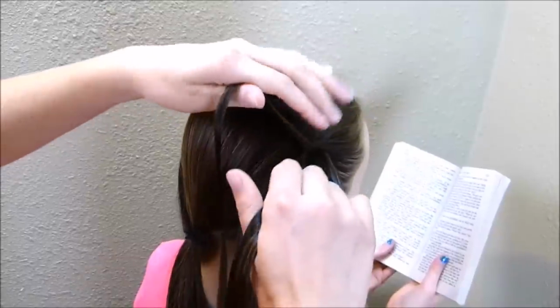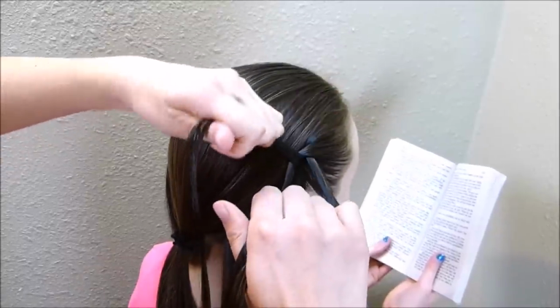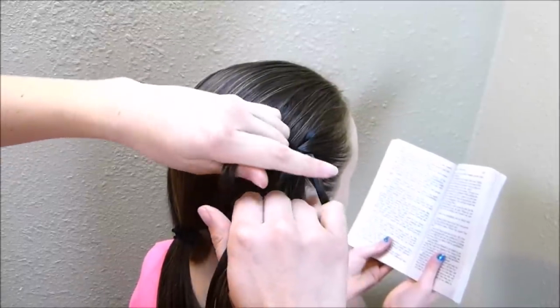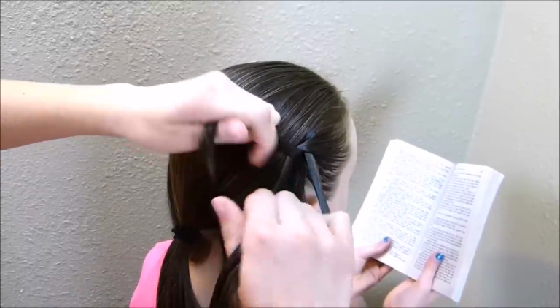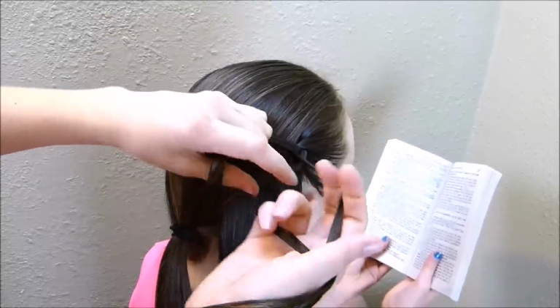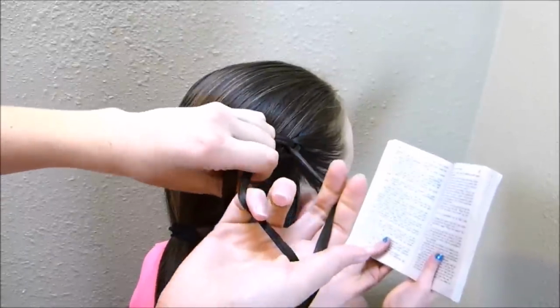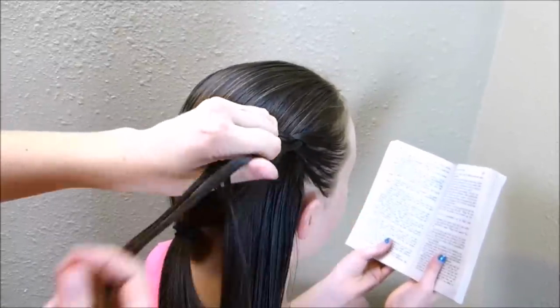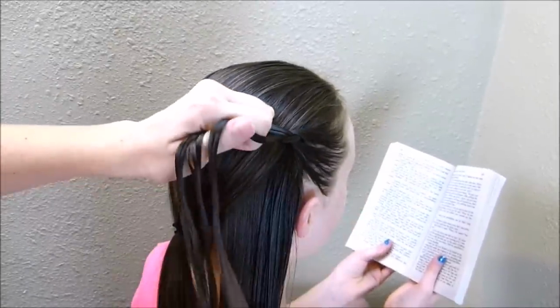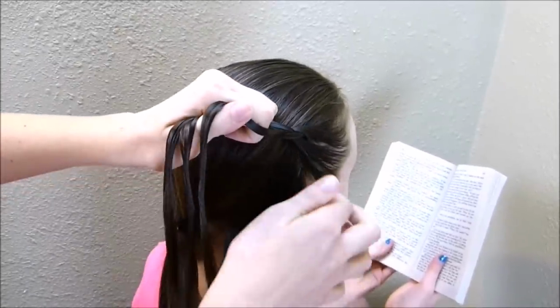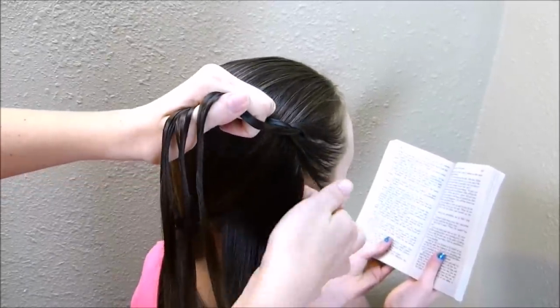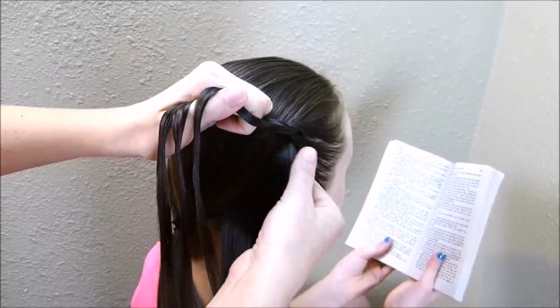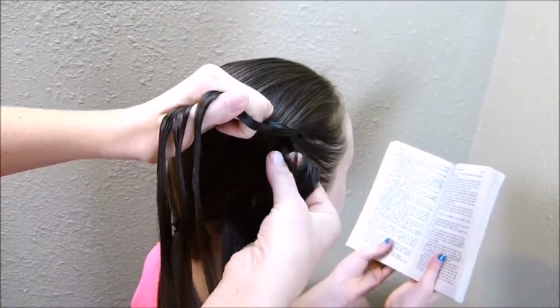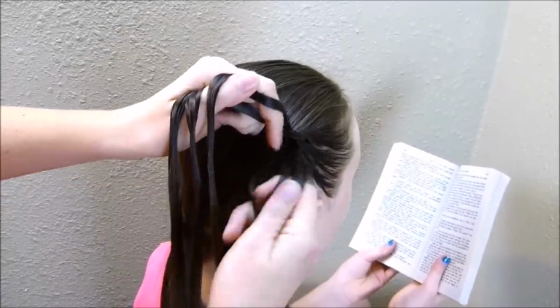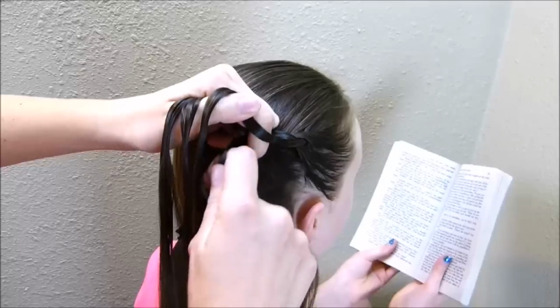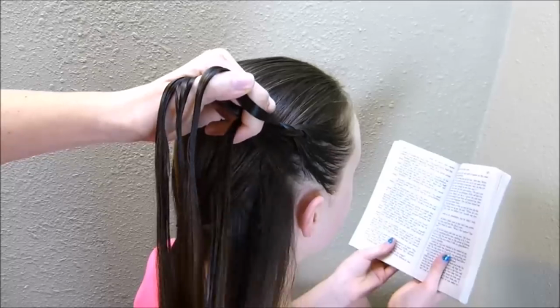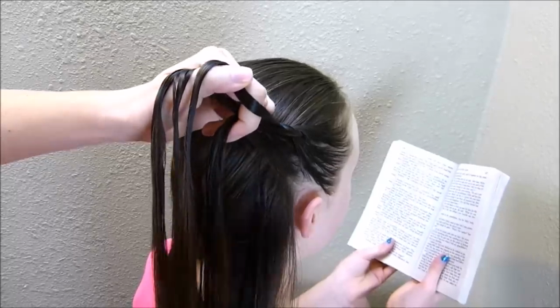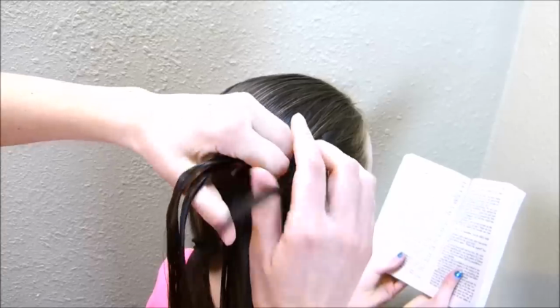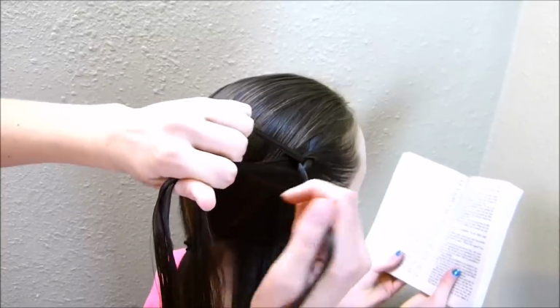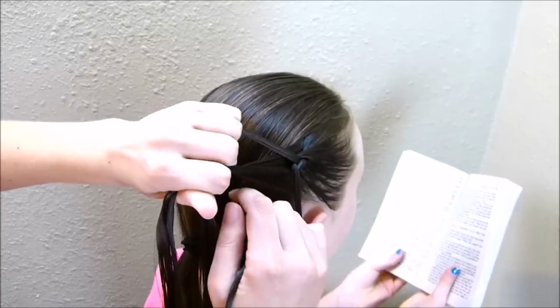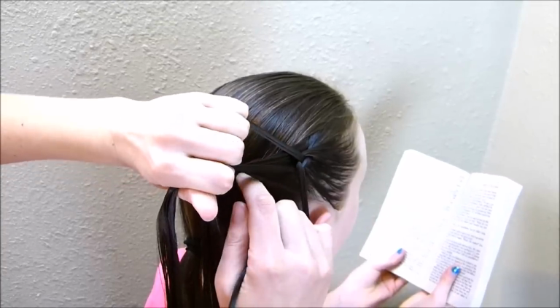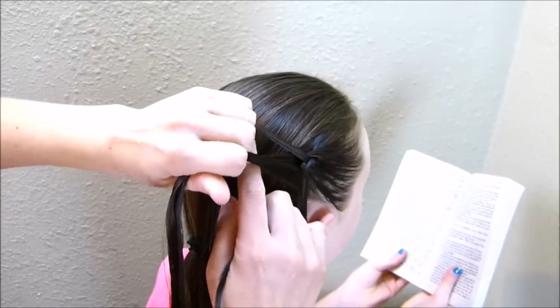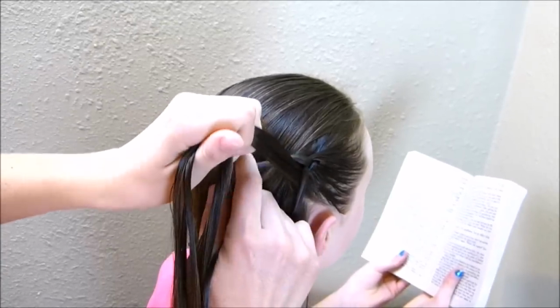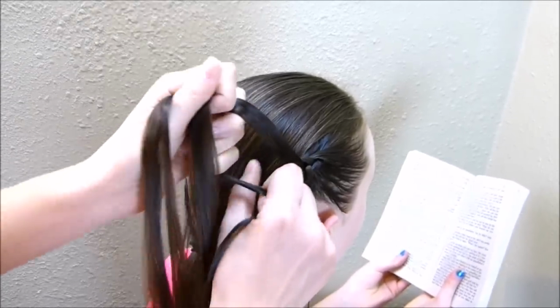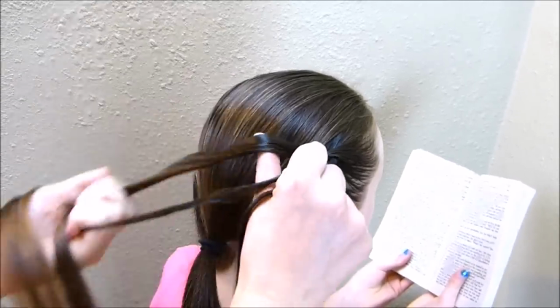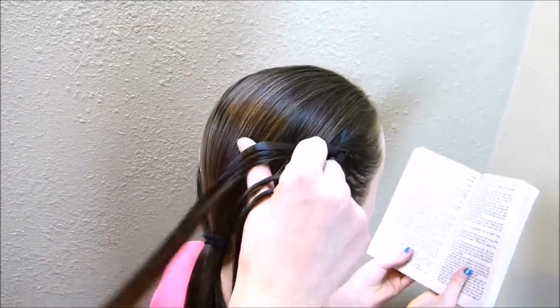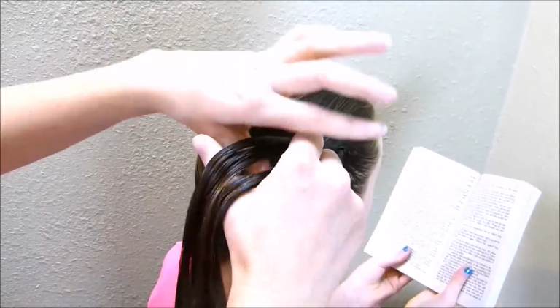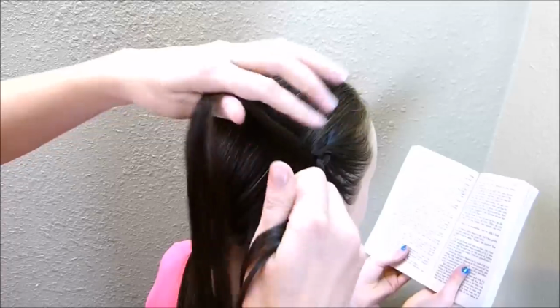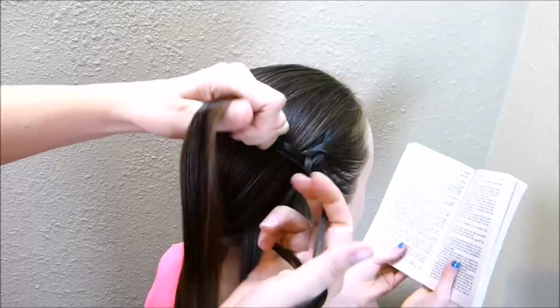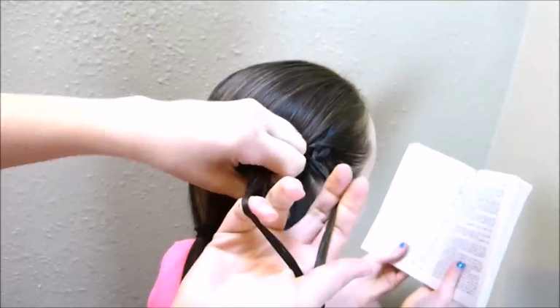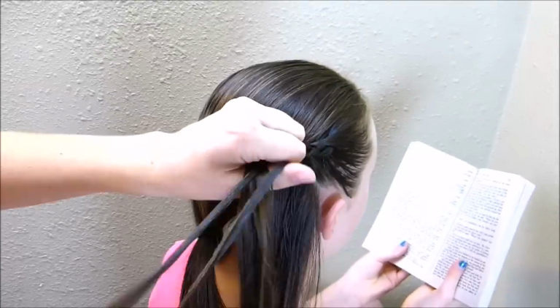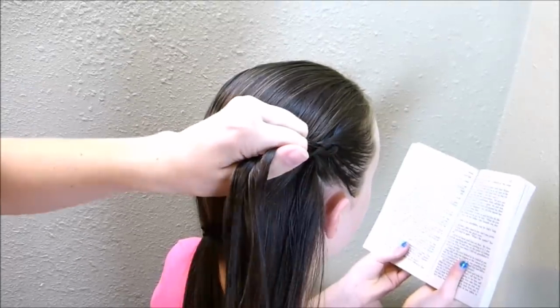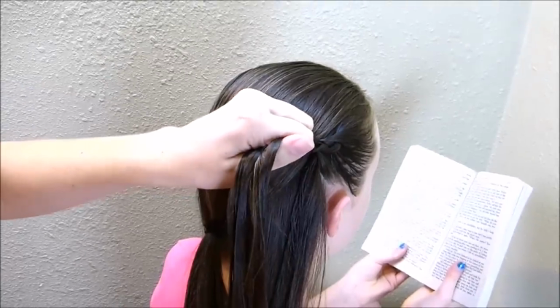But when I'm here on the bottom, I'm going to cross that under and then add a piece with it. Here on the top again, I'm just braiding that right under, and then I'm adding a piece again at the bottom.